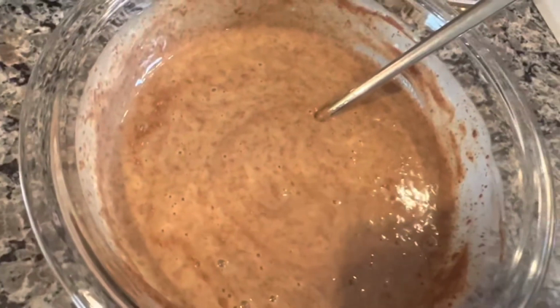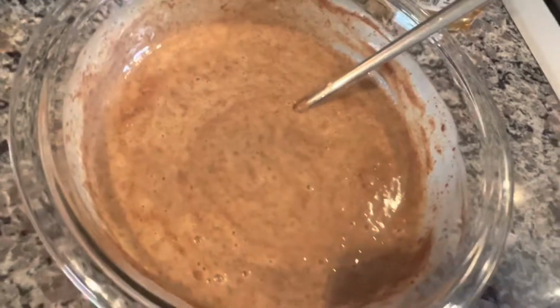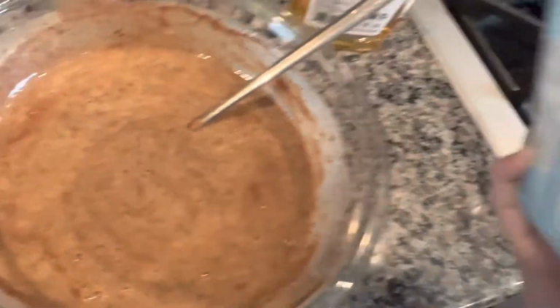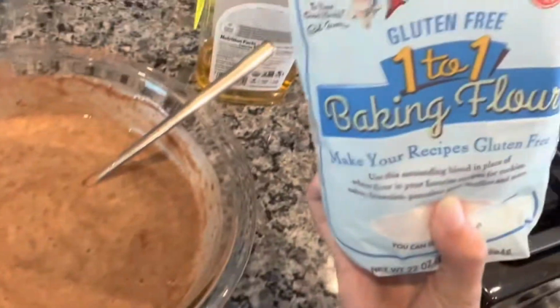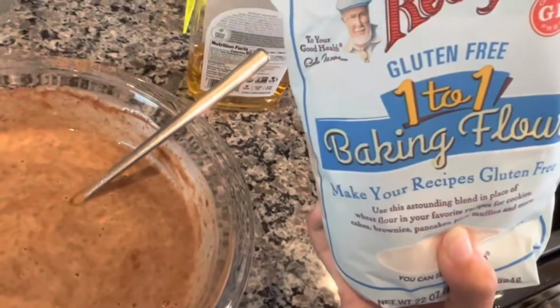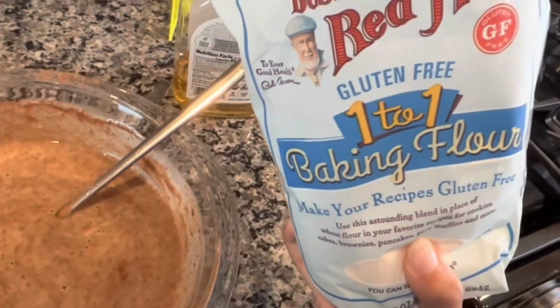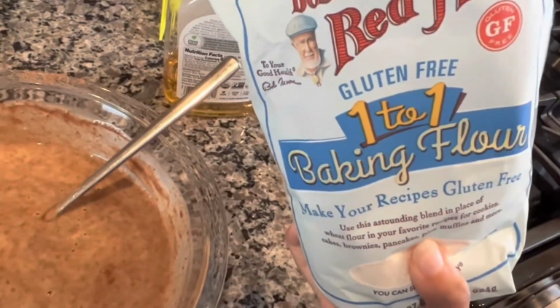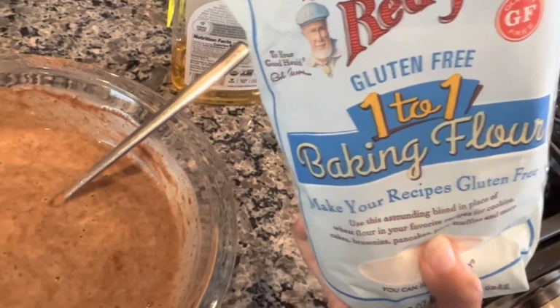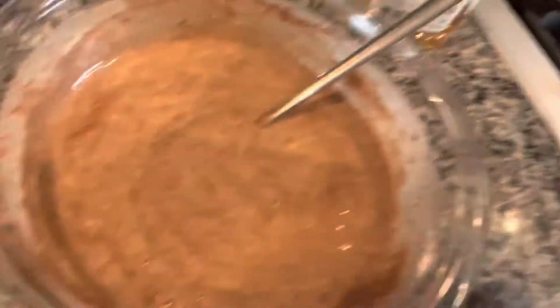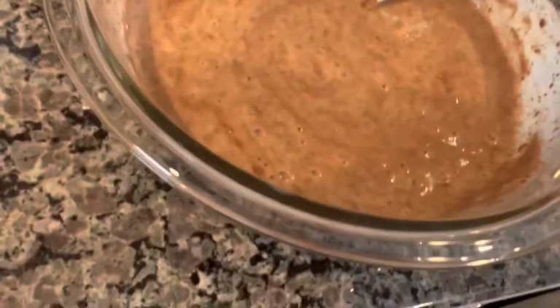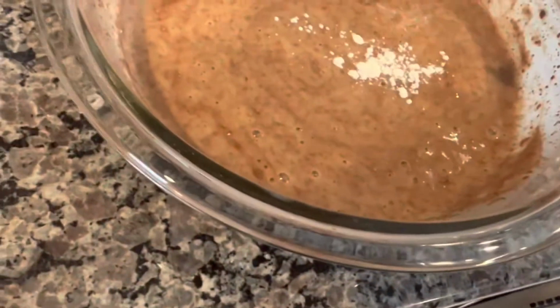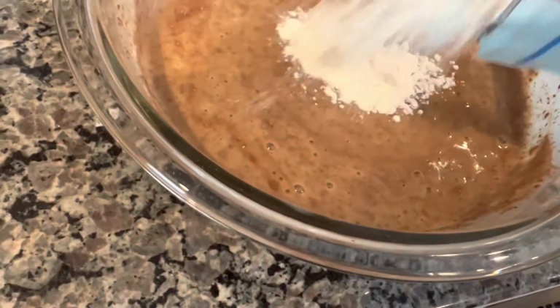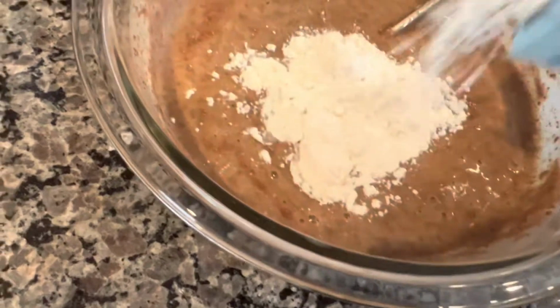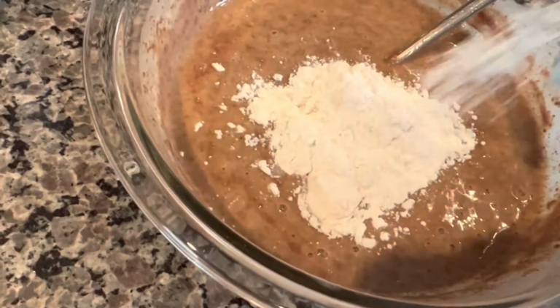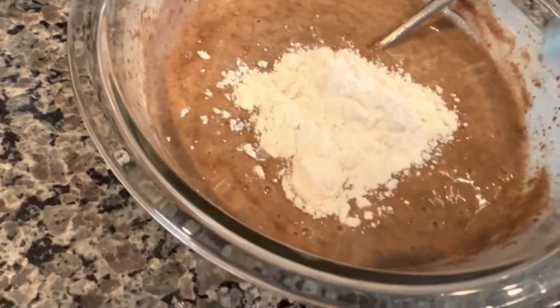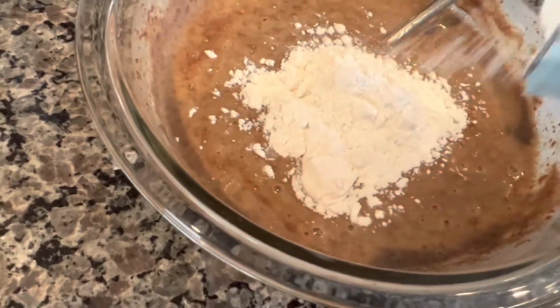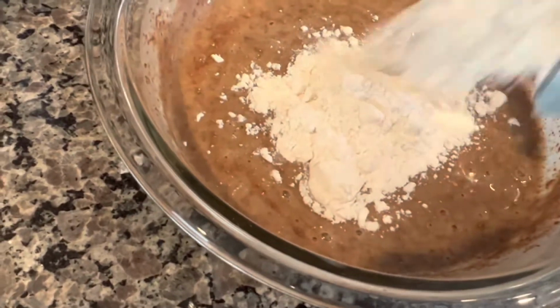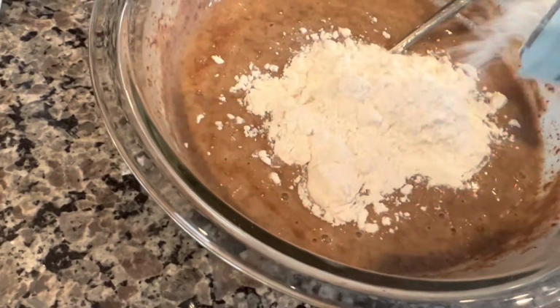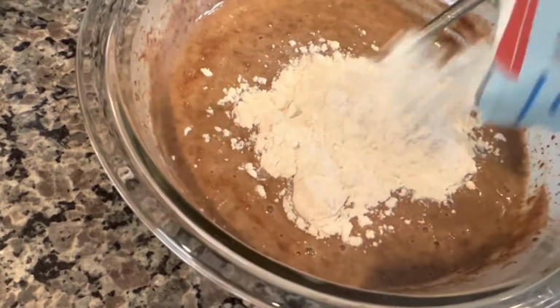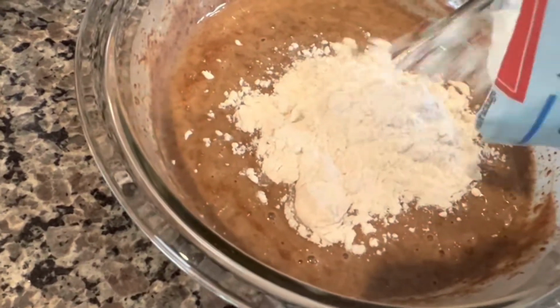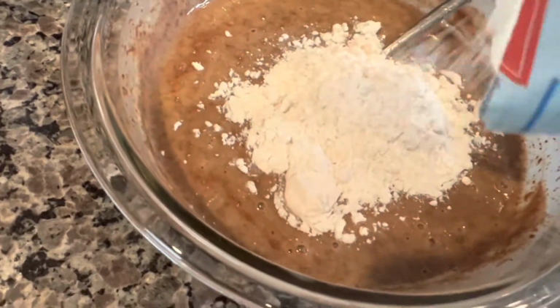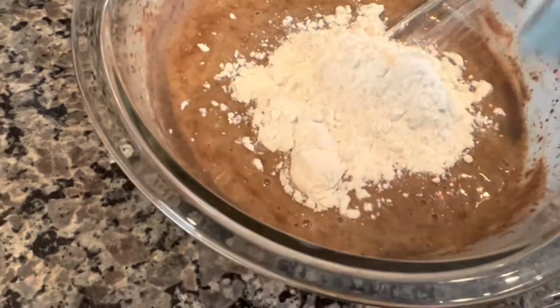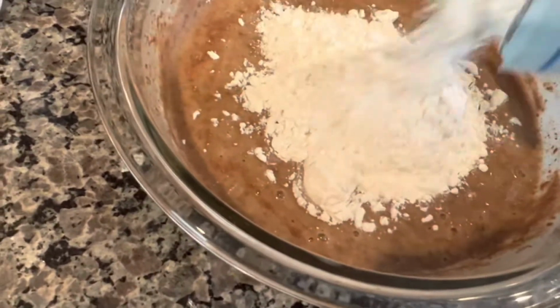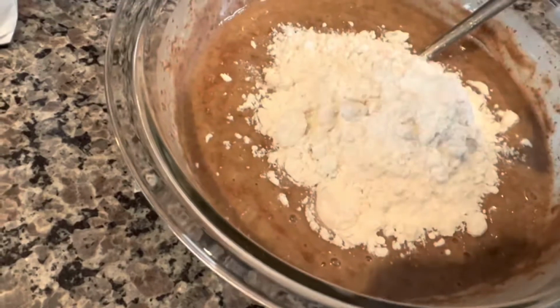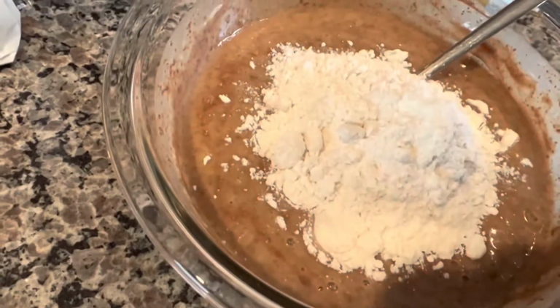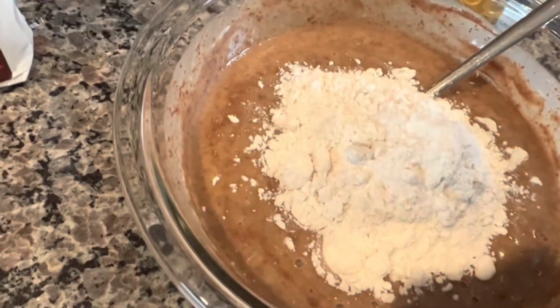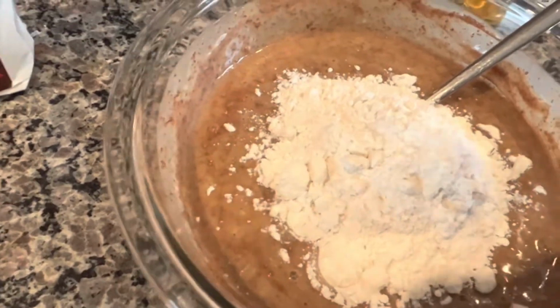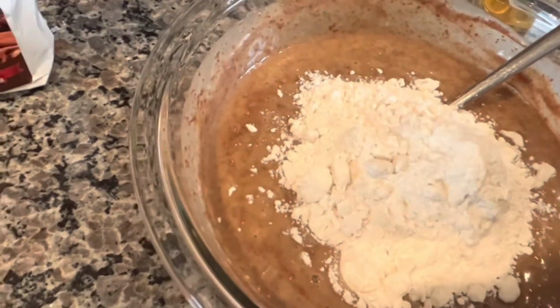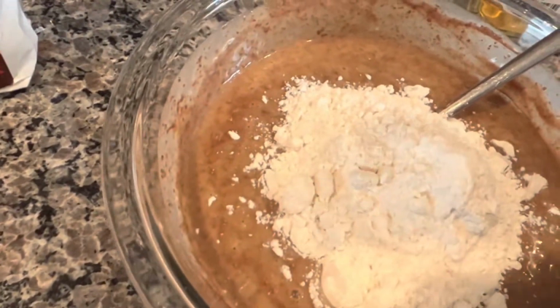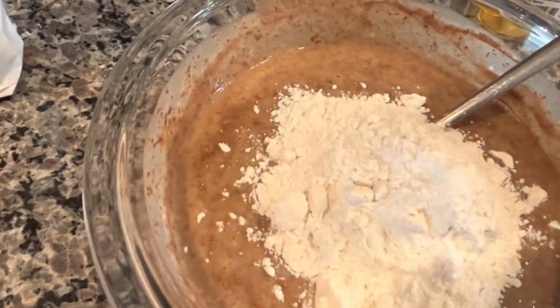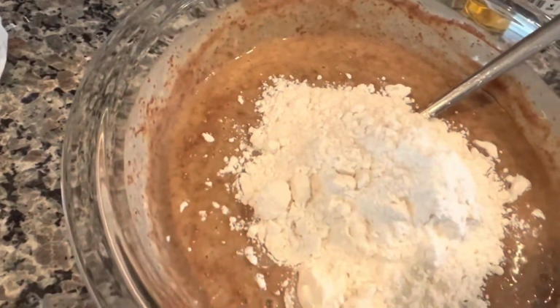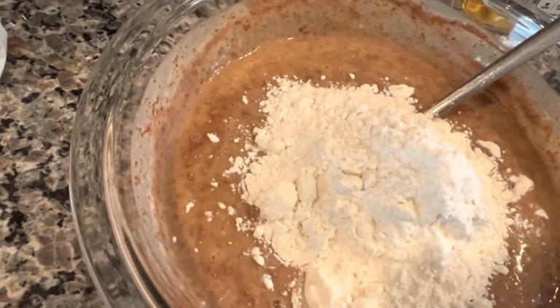And finally the flour. I have the gluten-free one-to-one baking flour. Add enough to make the consistency of thick sour cream. Don't add too much all at once — add a little bit, mix it in, and see how it looks.